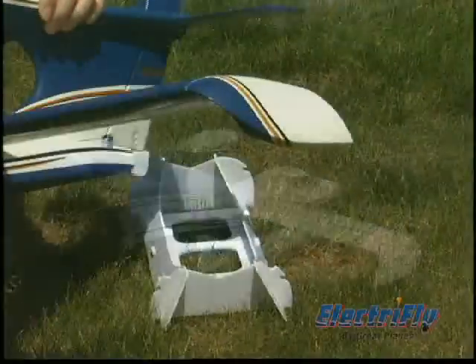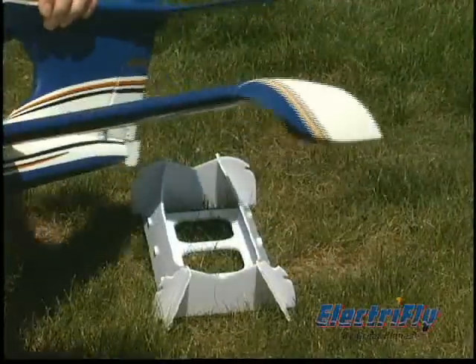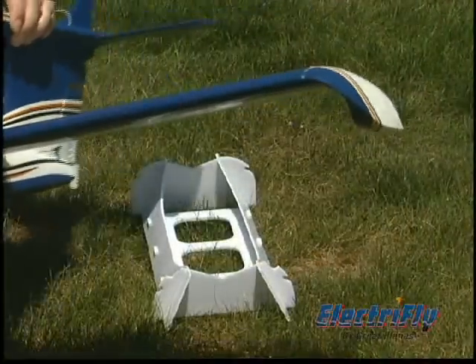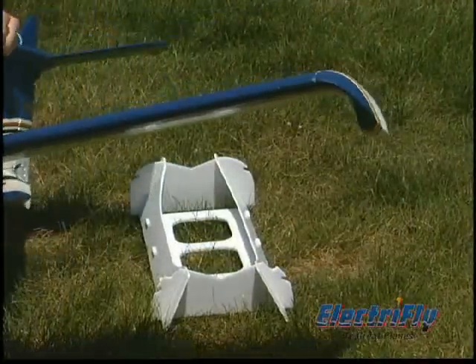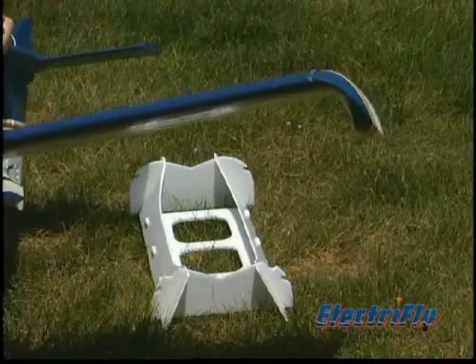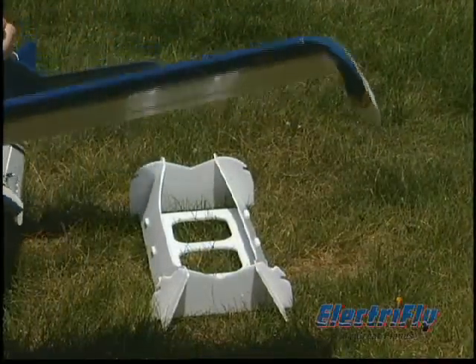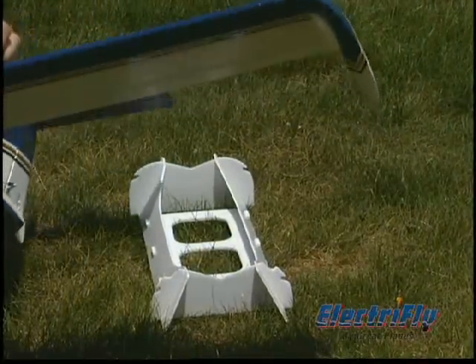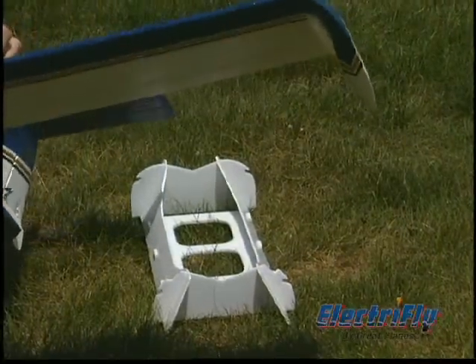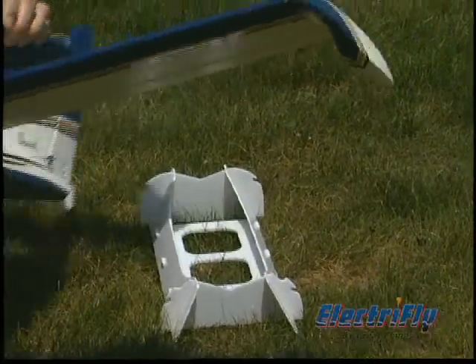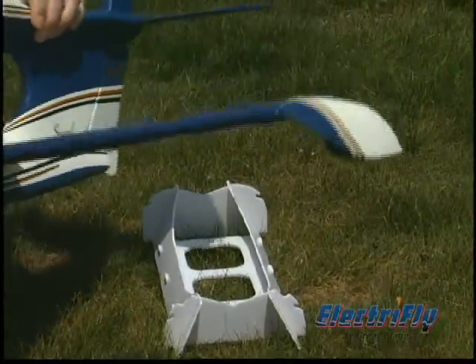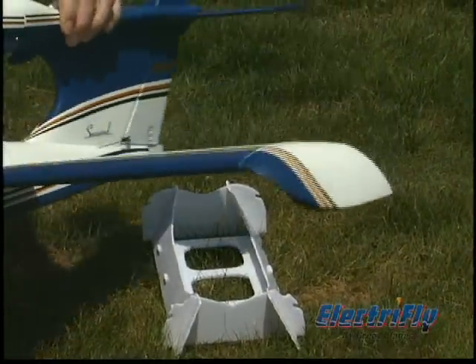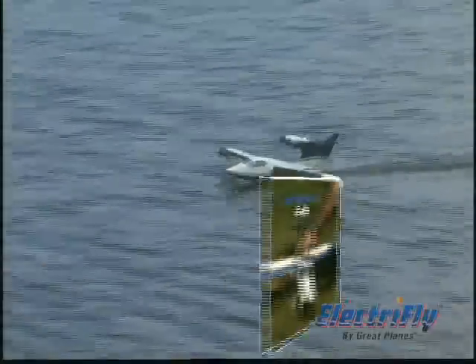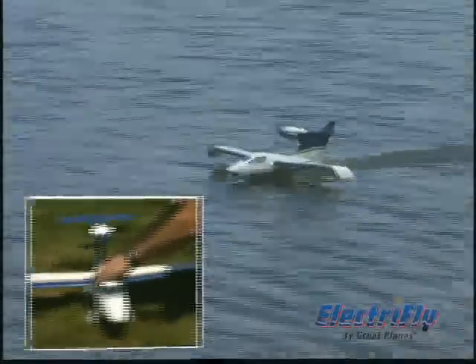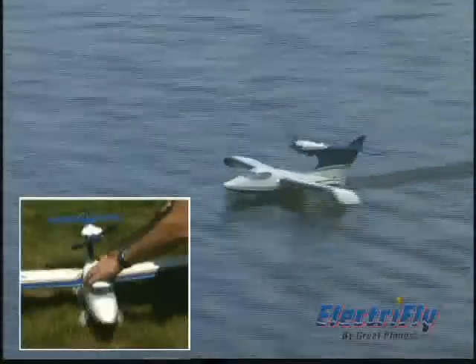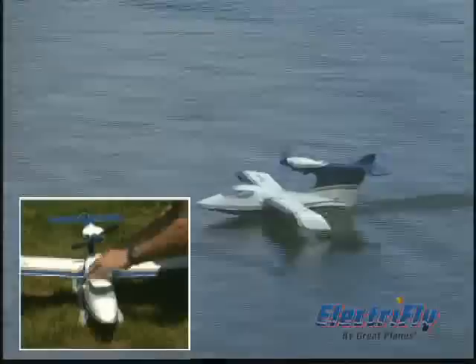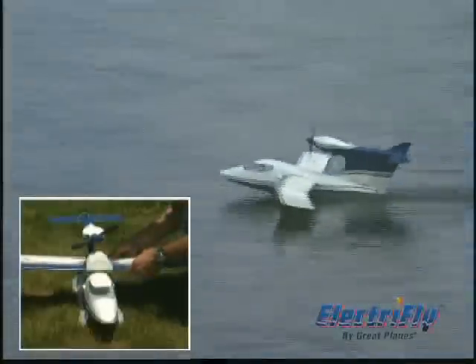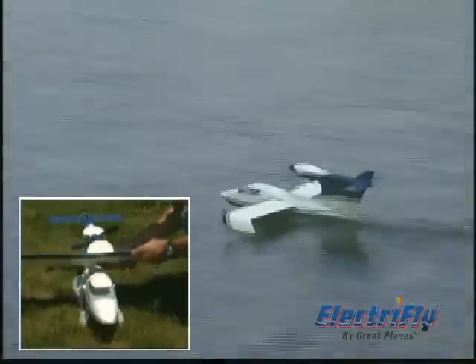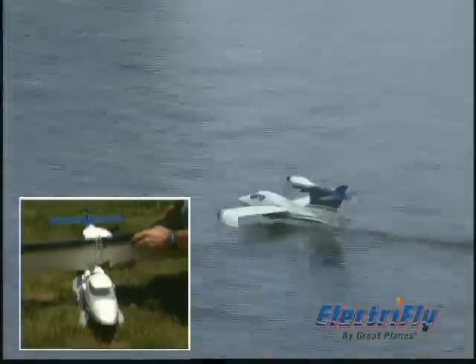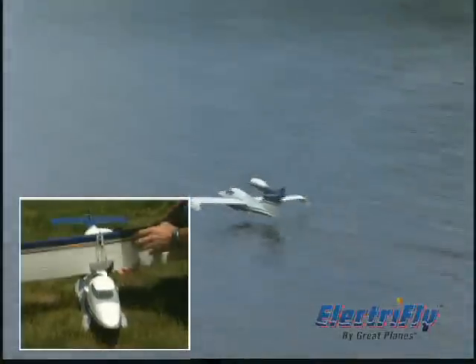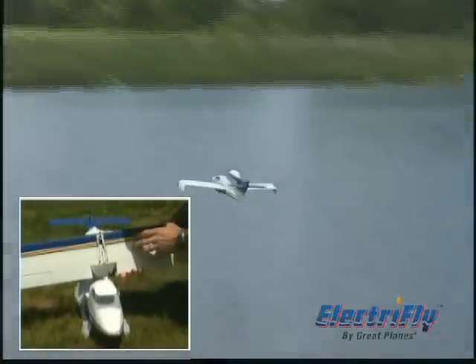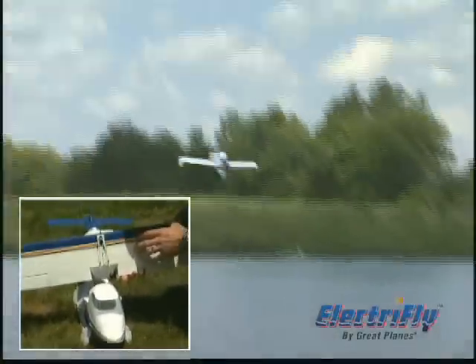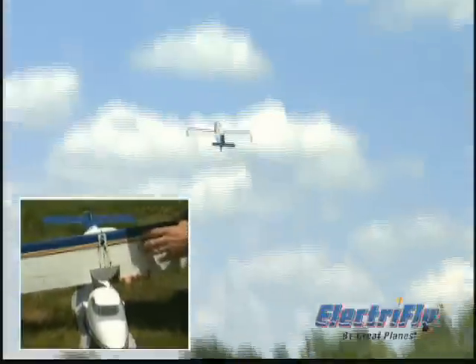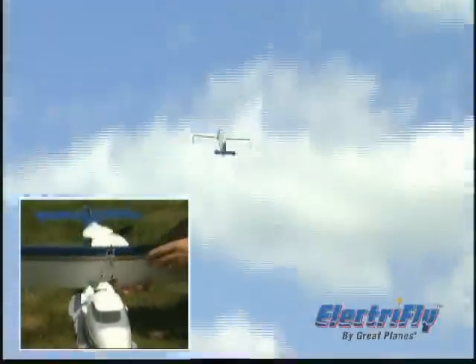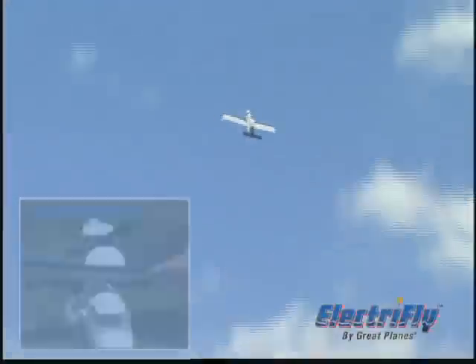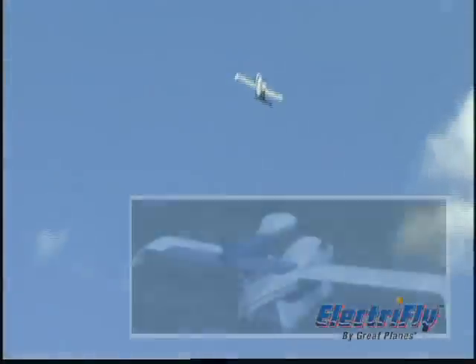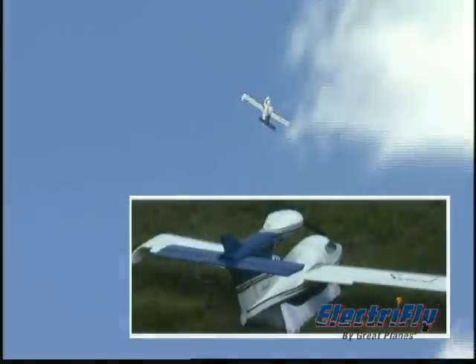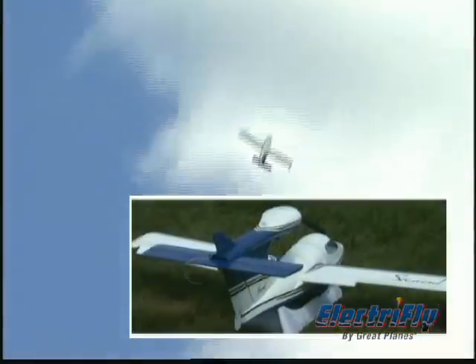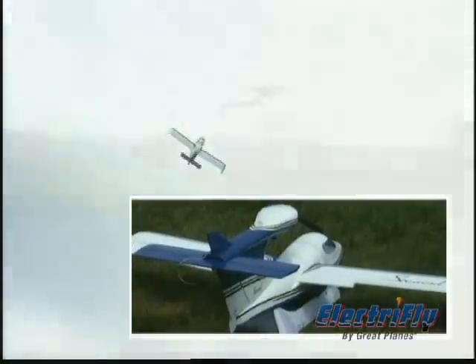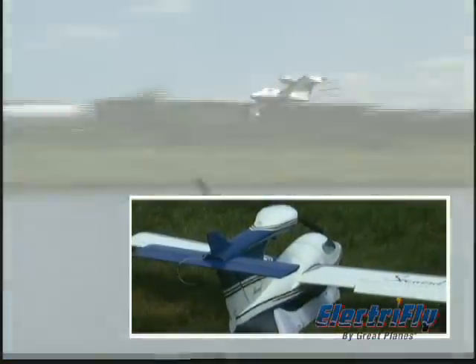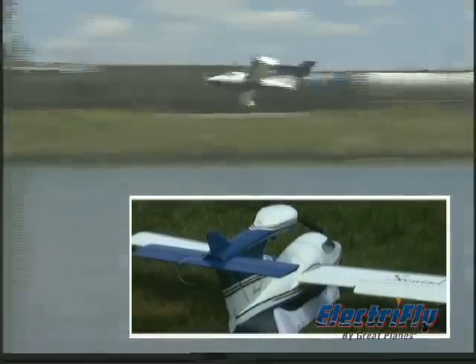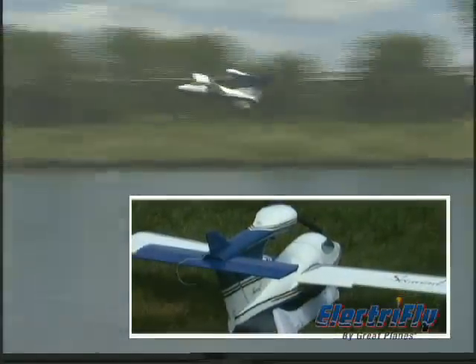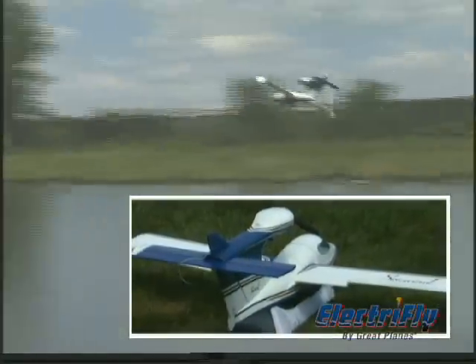Just like Rayplane's larger glow-powered Seawind, floats are built into the wing tips, and the Seawind EP features a one-piece wing that removes quickly for easy transport. Plus, one servo controls the ailerons, which streamlines linkage installation.